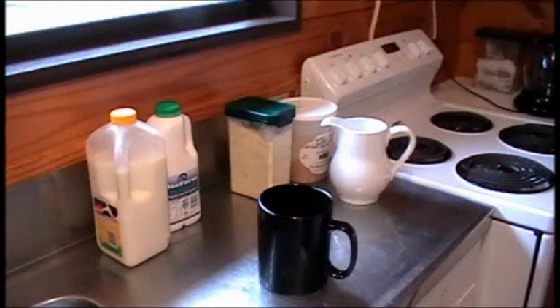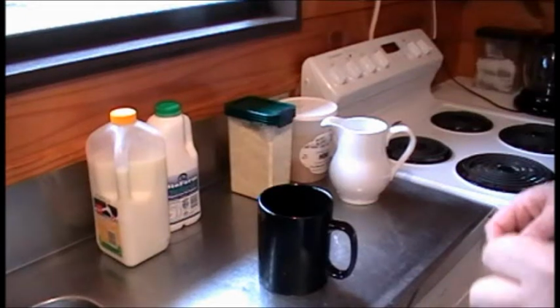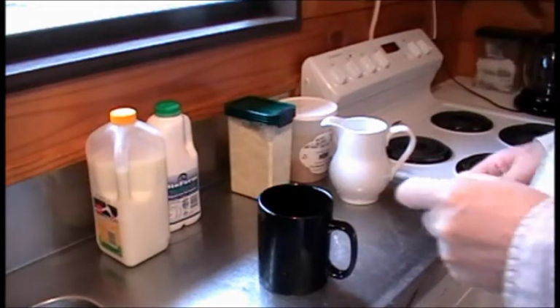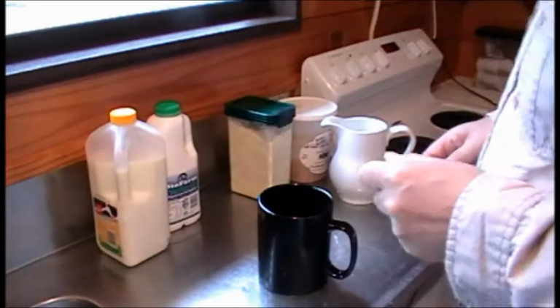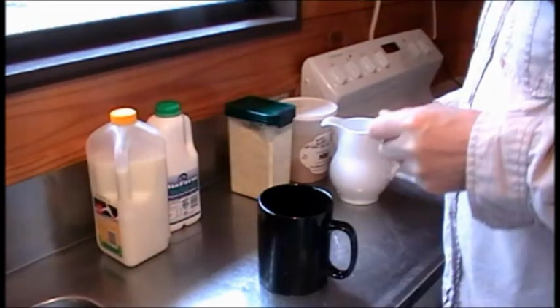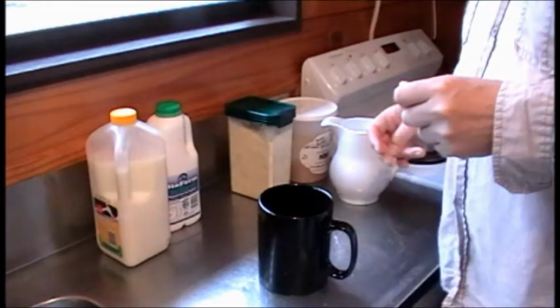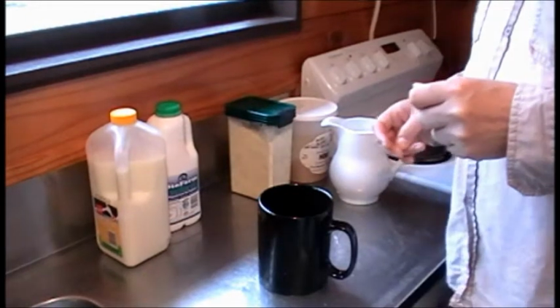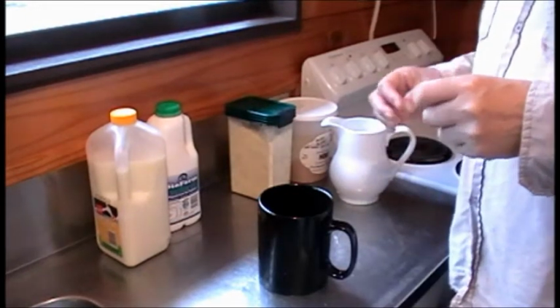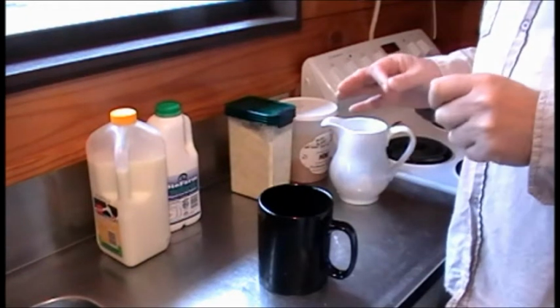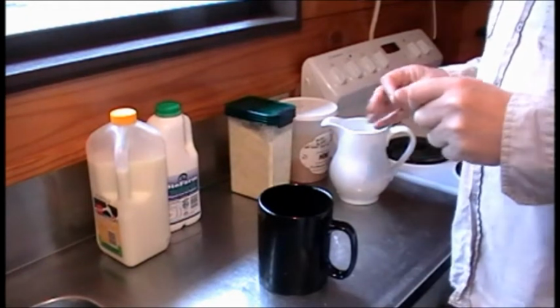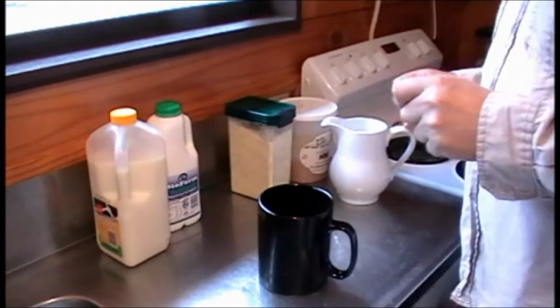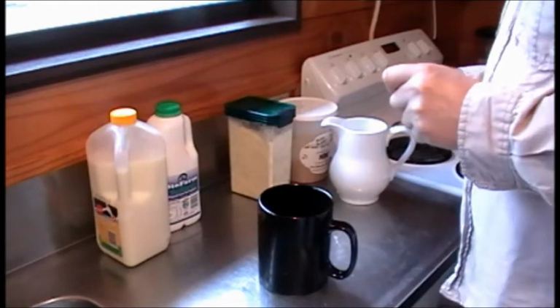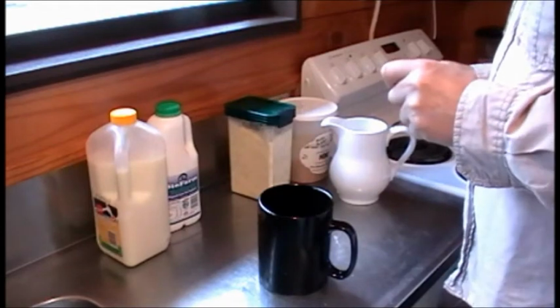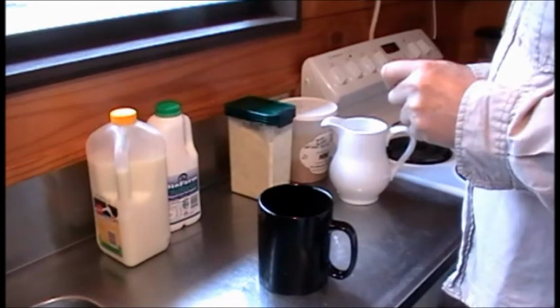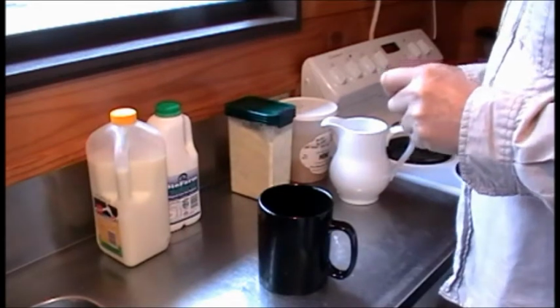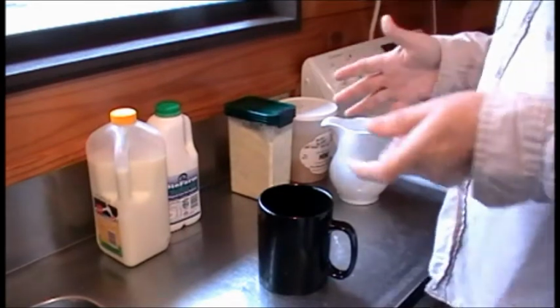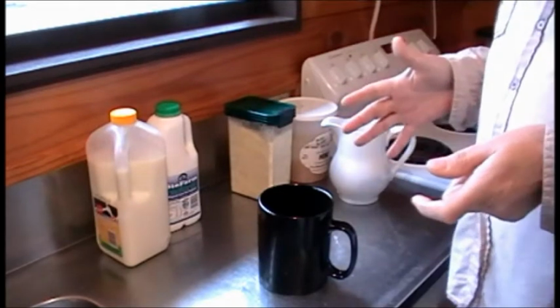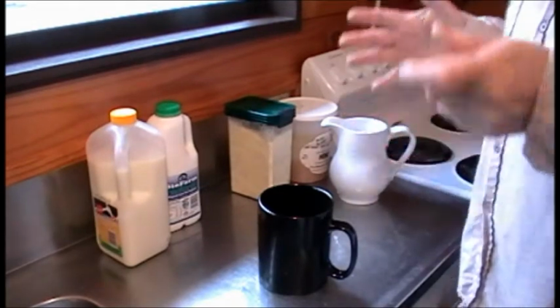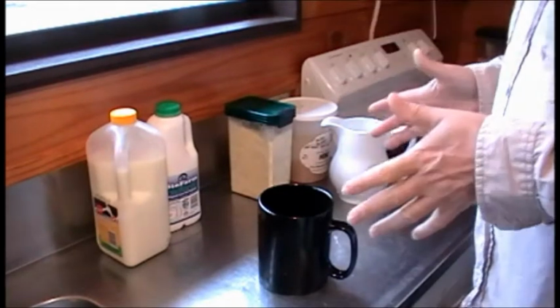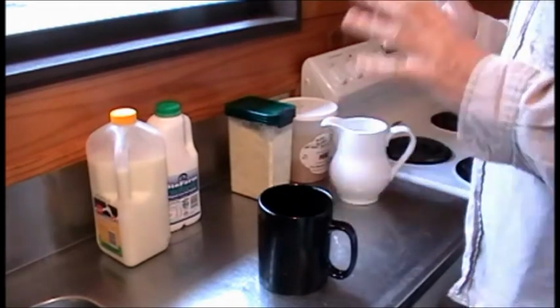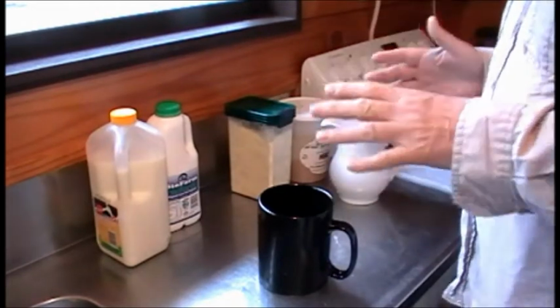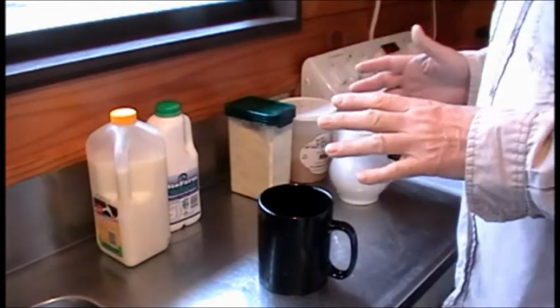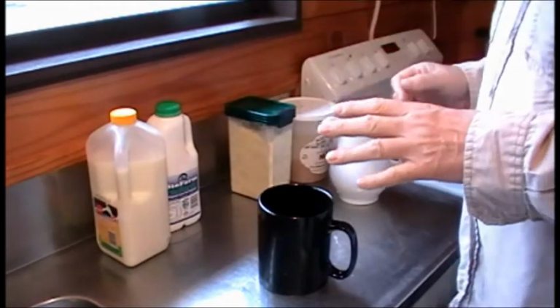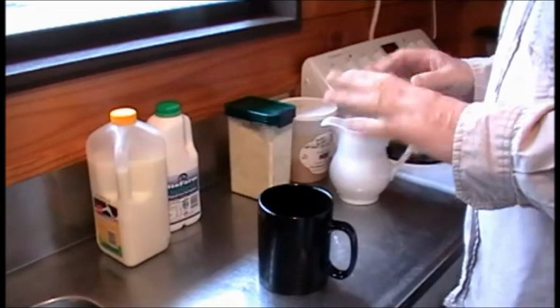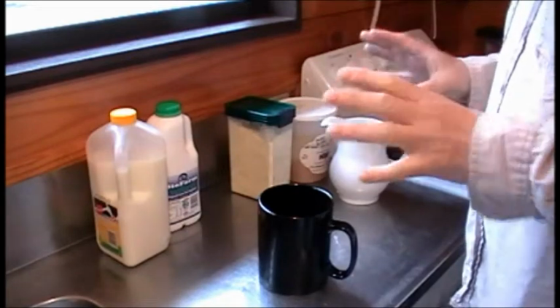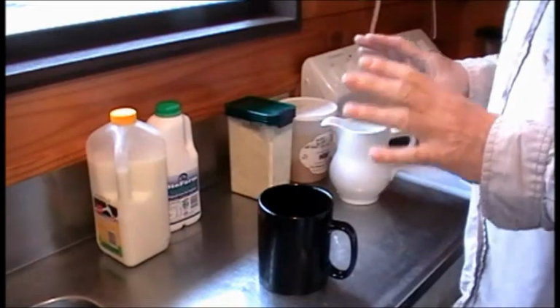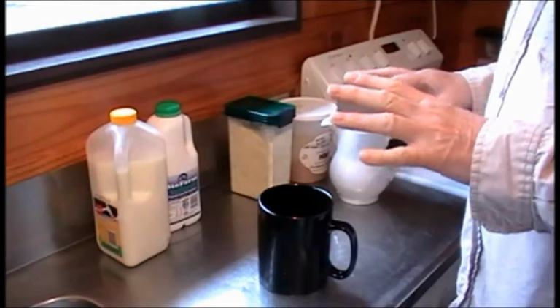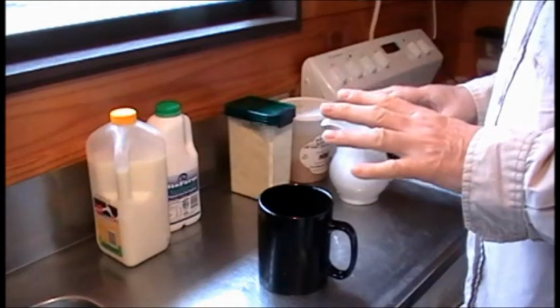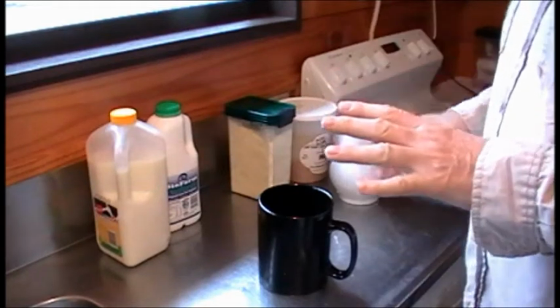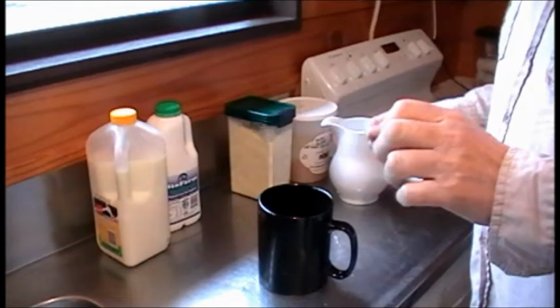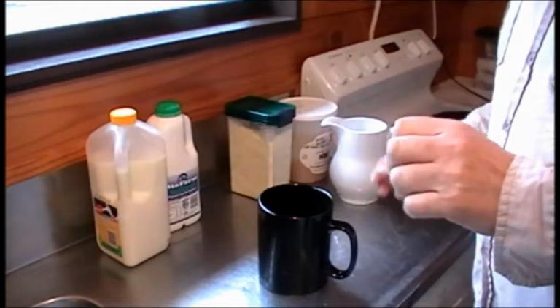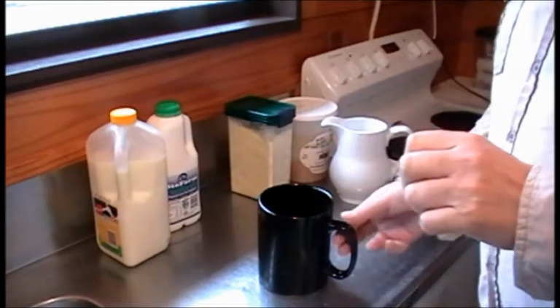Hello, today I'm making some yogurt and I'm trying to make it without the aid of double boilers, thermometers and so on. I've done it a few times, it seems to work well, so here goes.